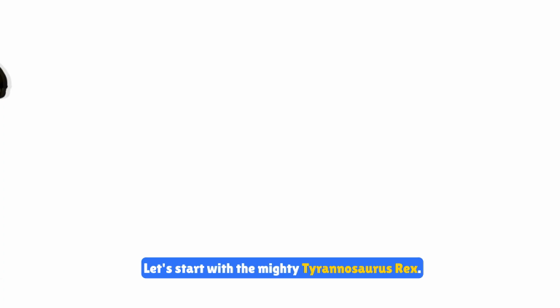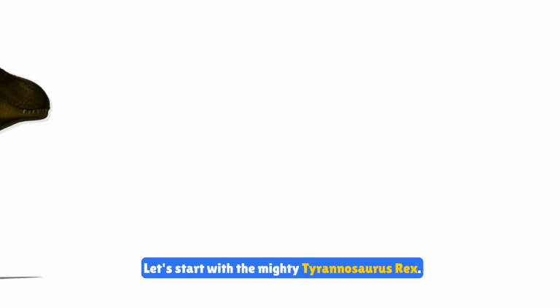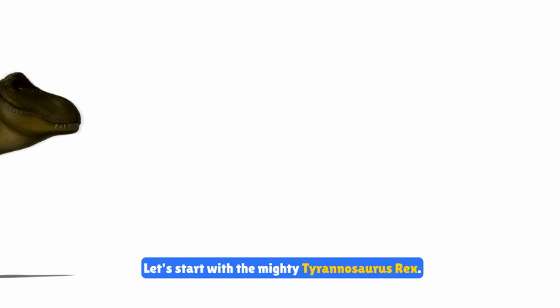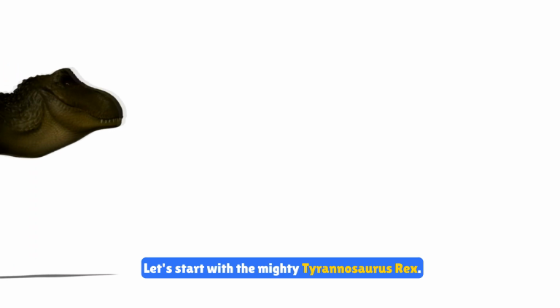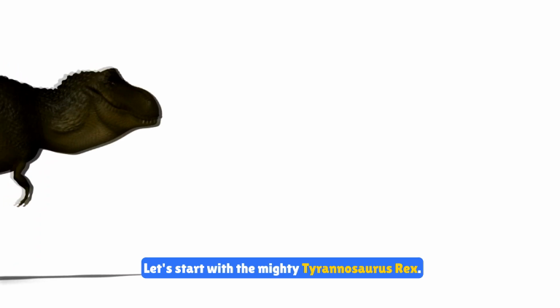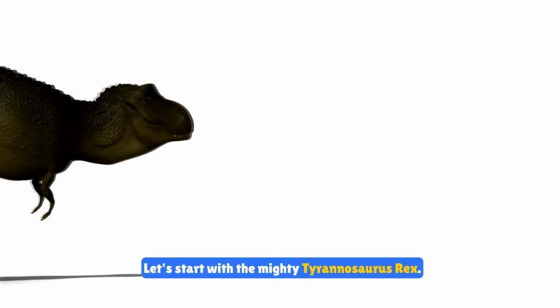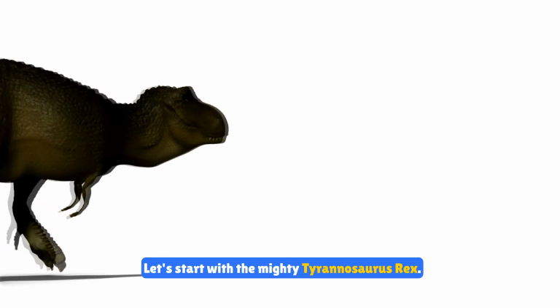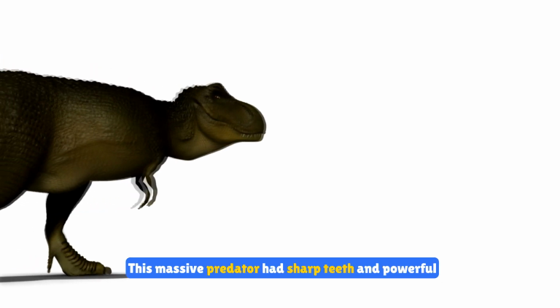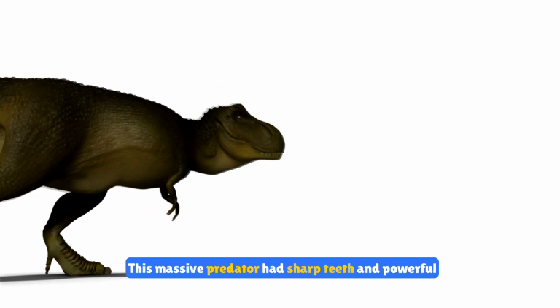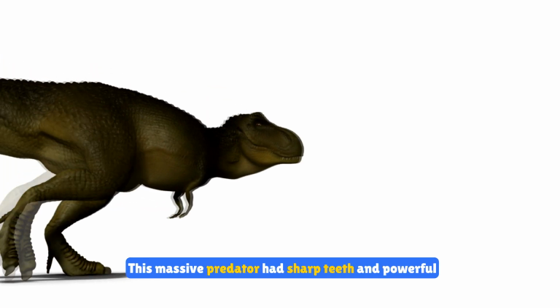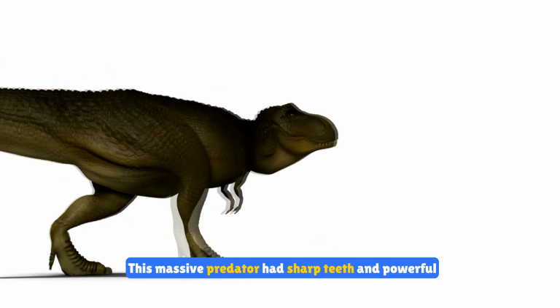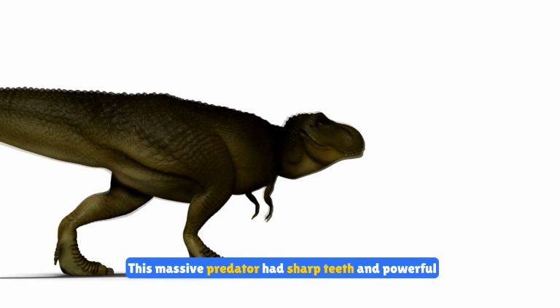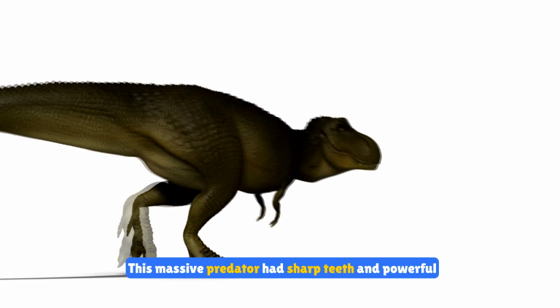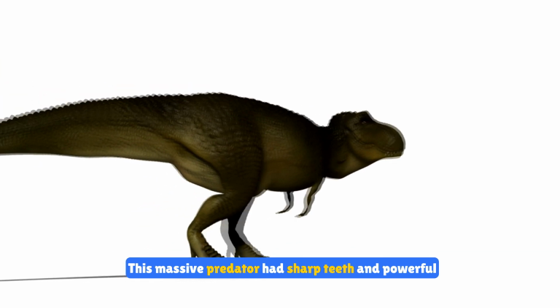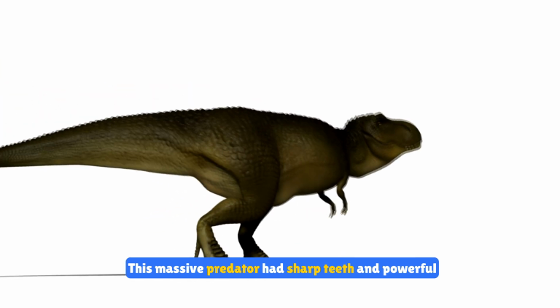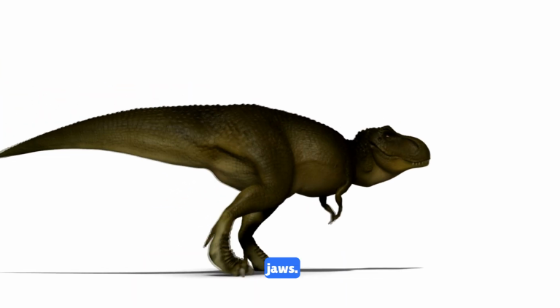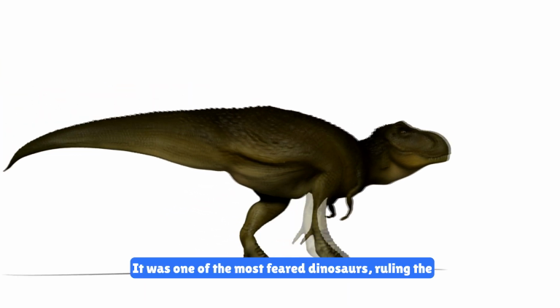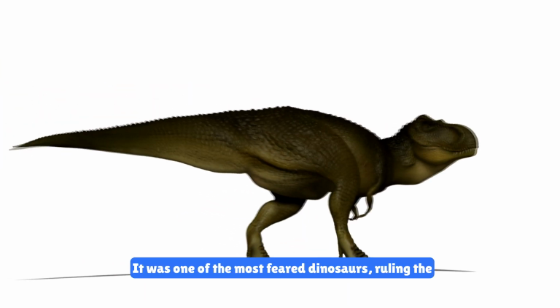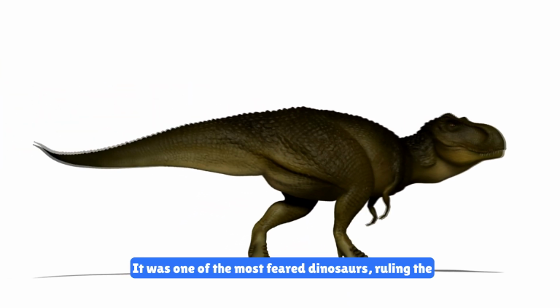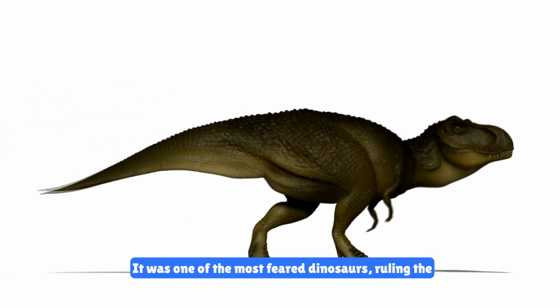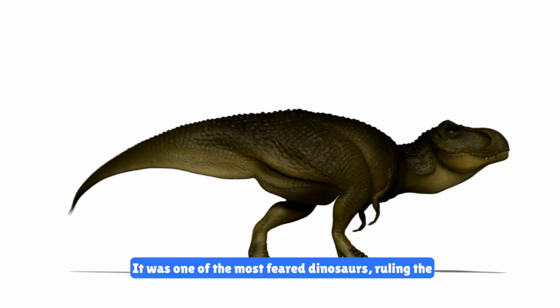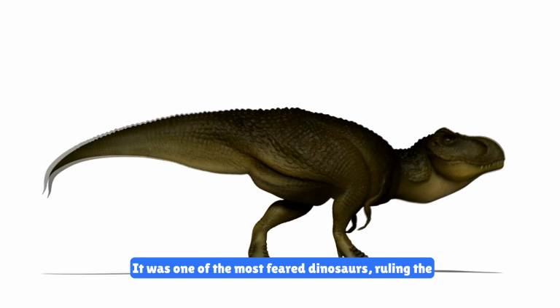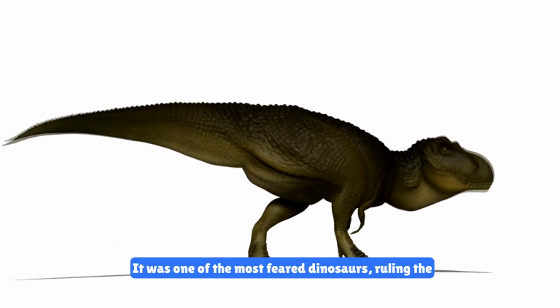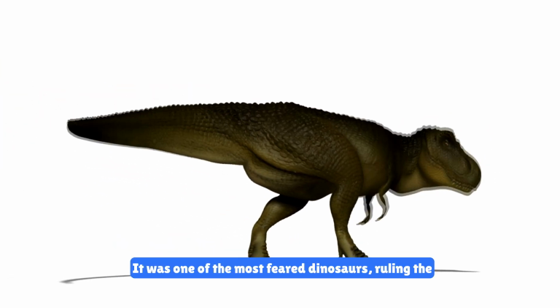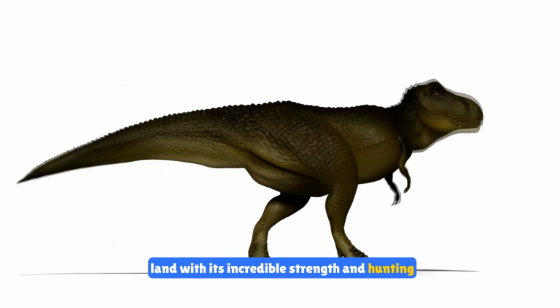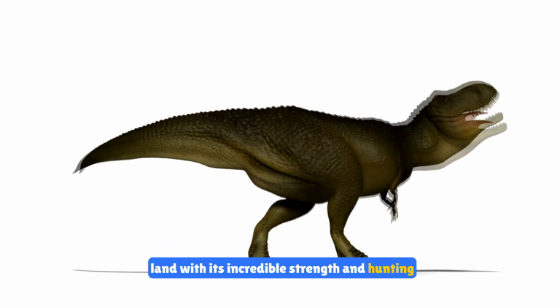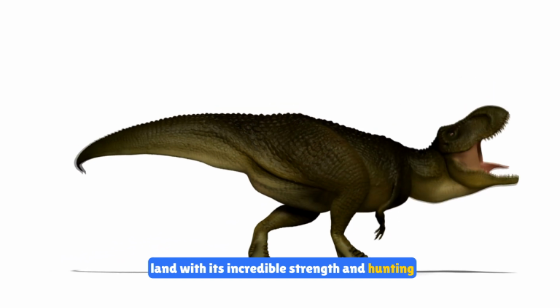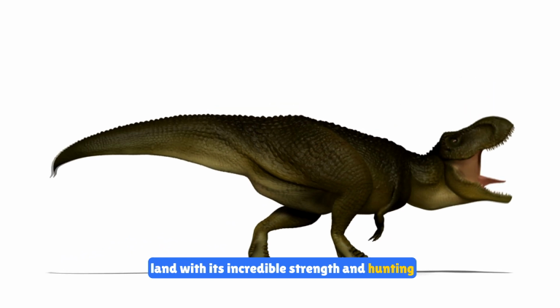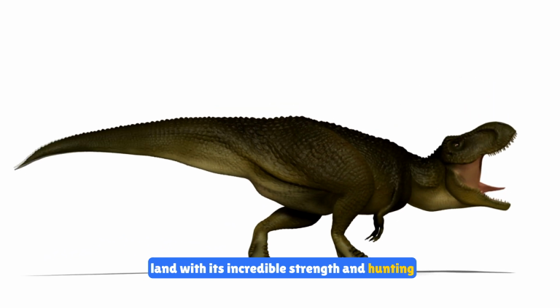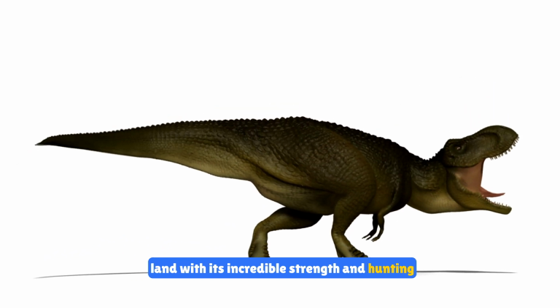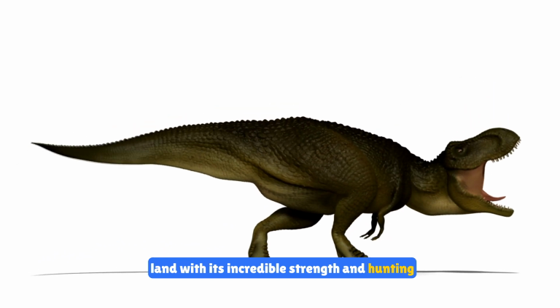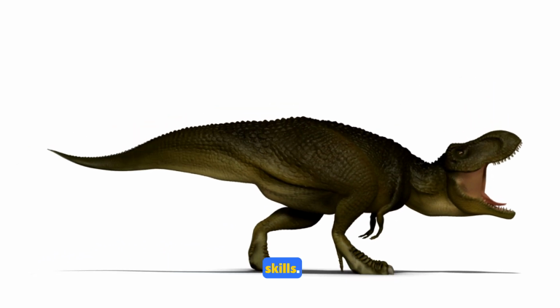Let's start with the mighty Tyrannosaurus rex. This massive predator had sharp teeth and powerful jaws. It was one of the most feared dinosaurs, ruling the land with its incredible strength and hunting skills.